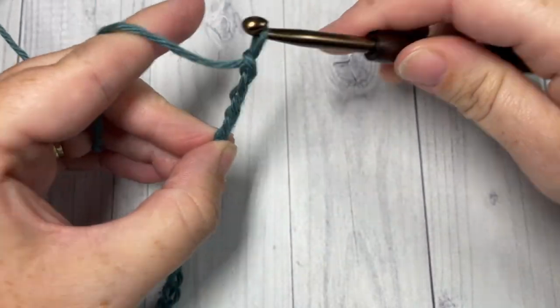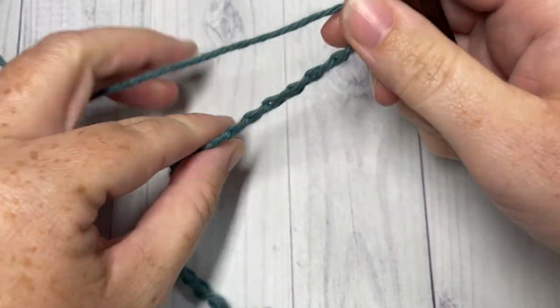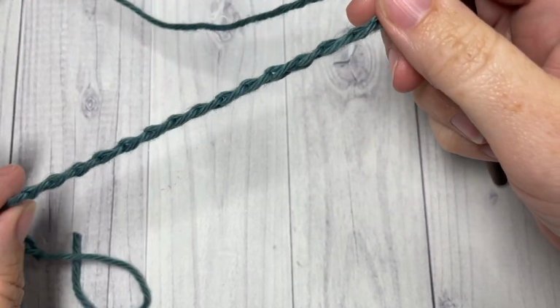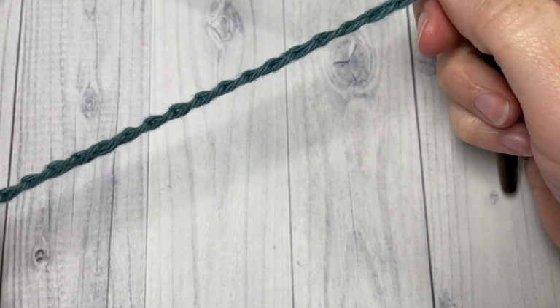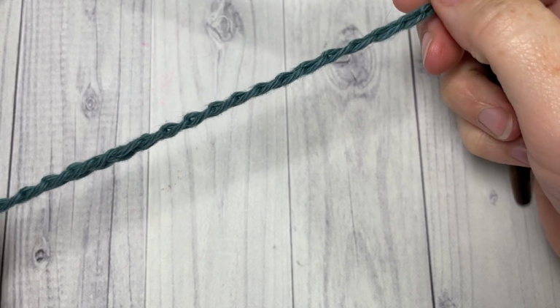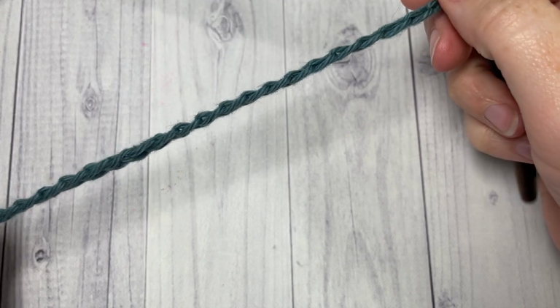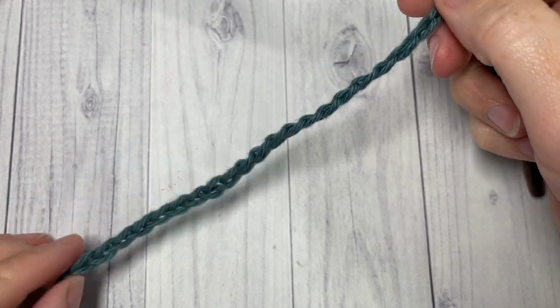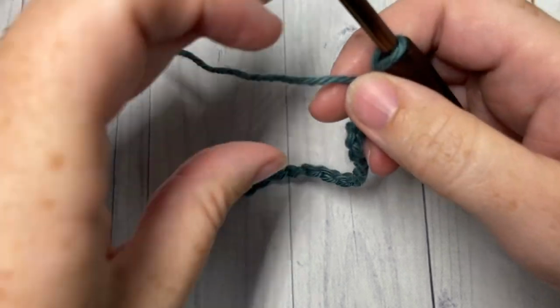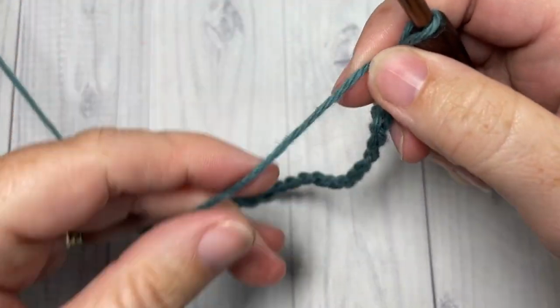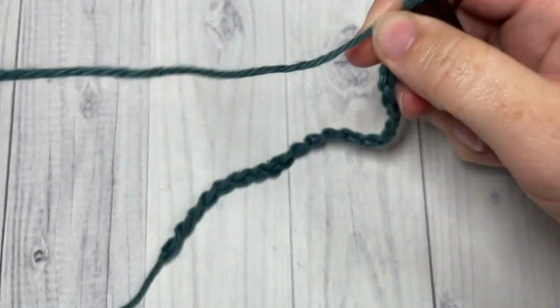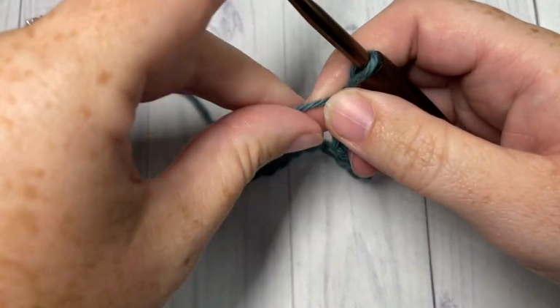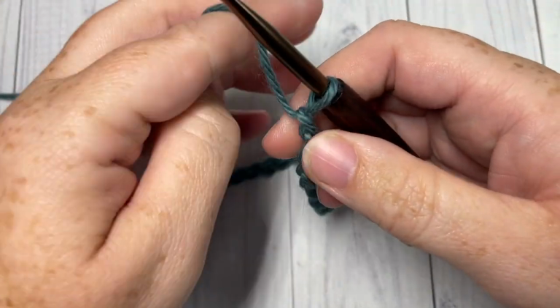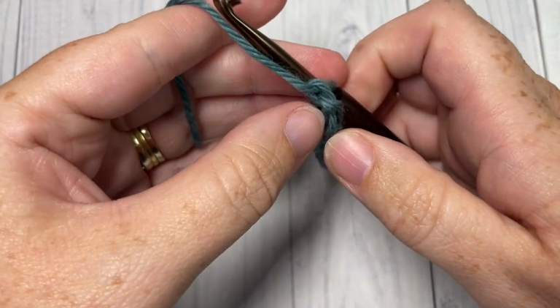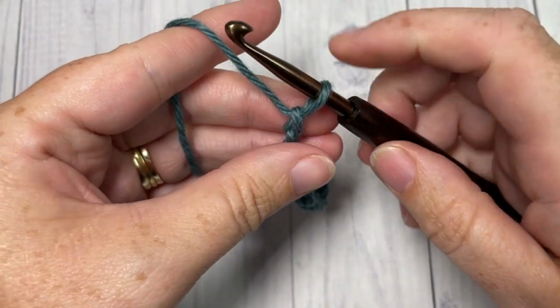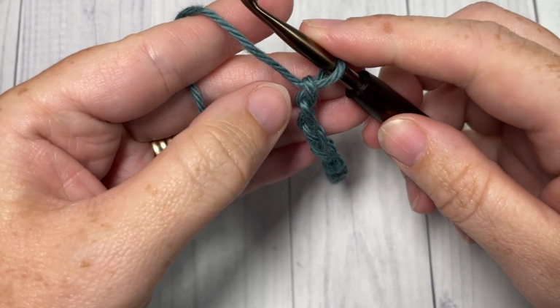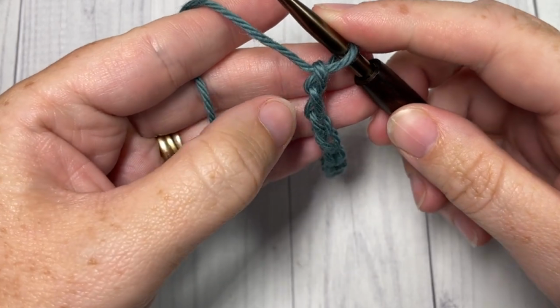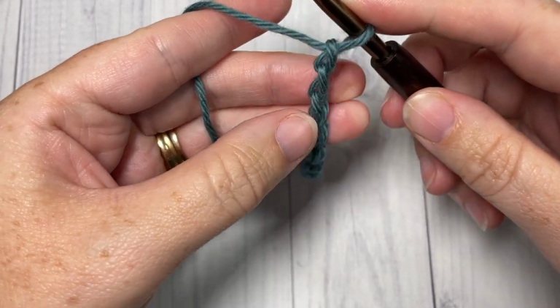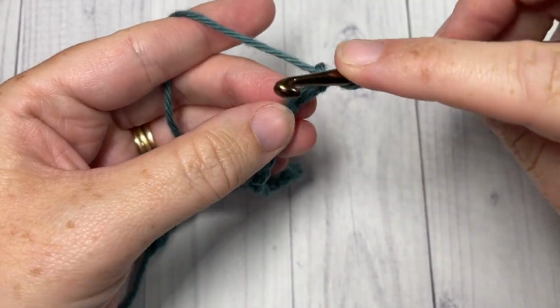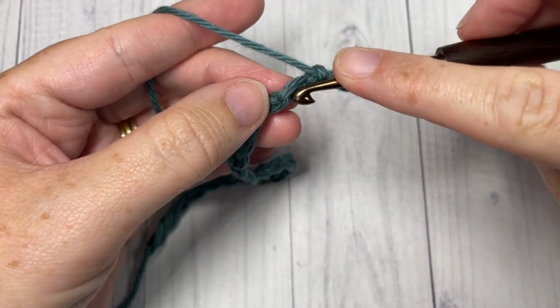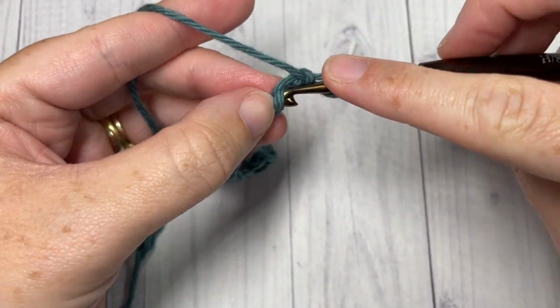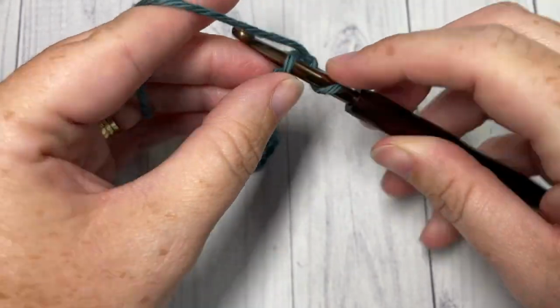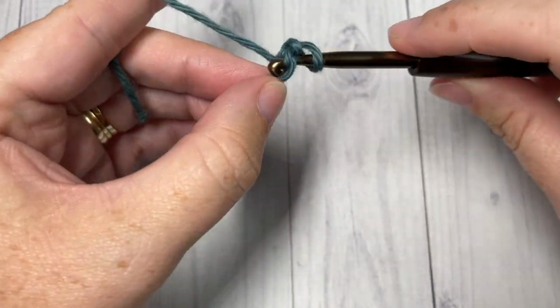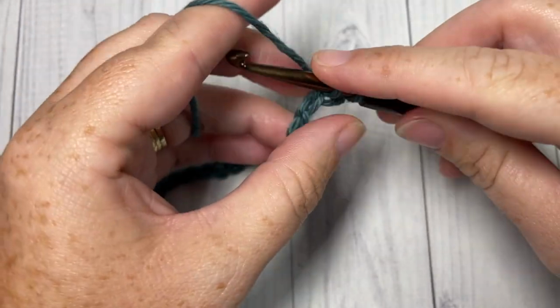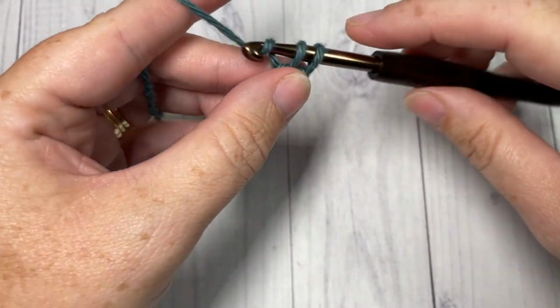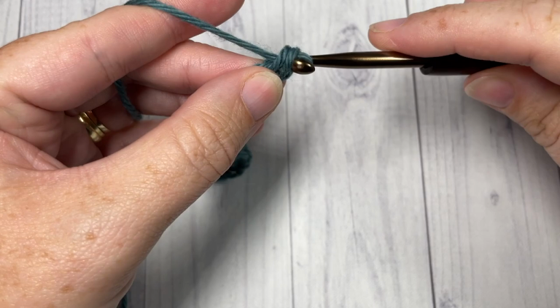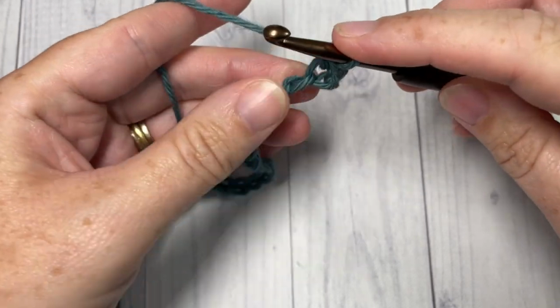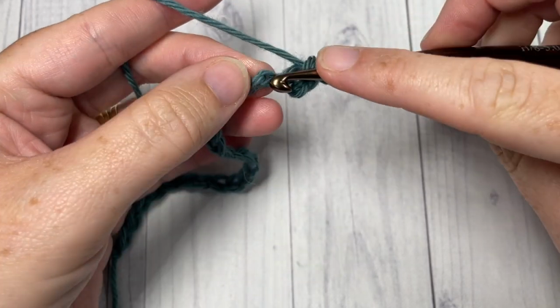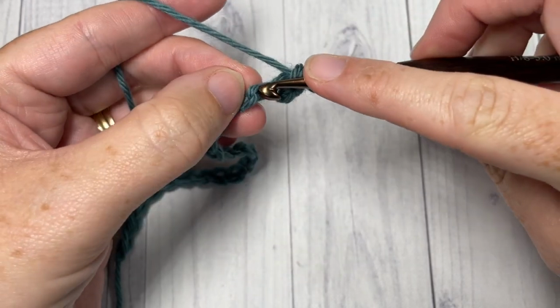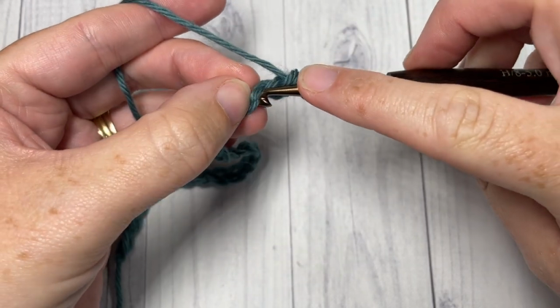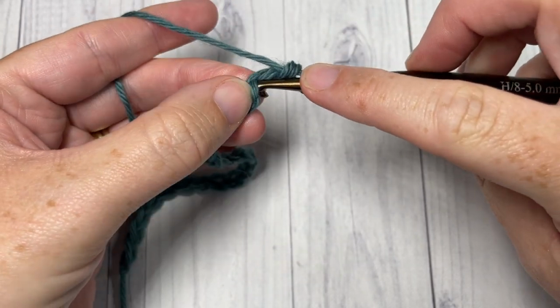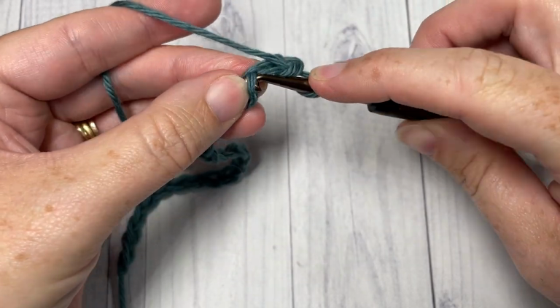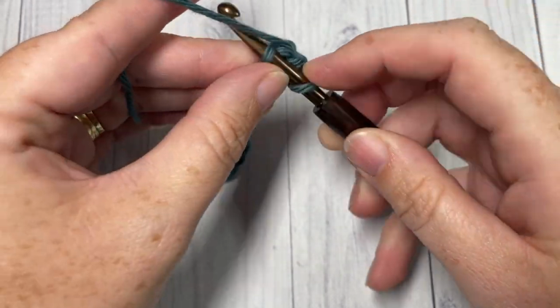Once you have your foundation chain worked, you're going to begin Row 1 by working a single crochet into the second chain from your hook and then into each stitch all the way across.